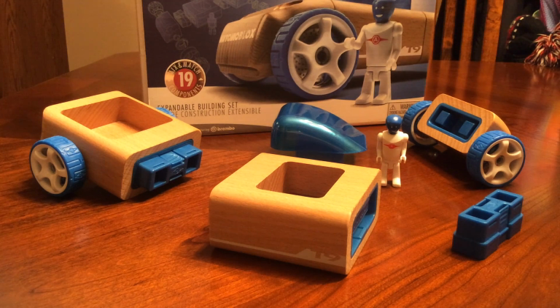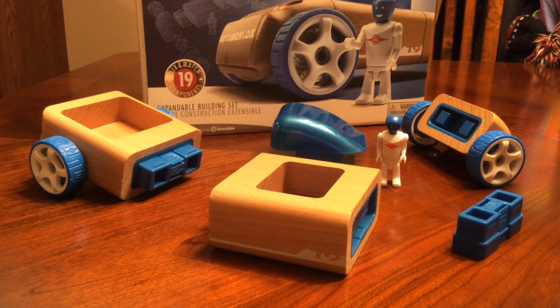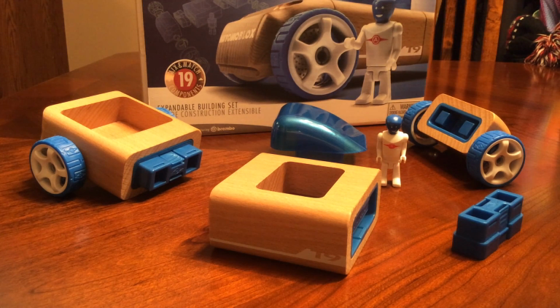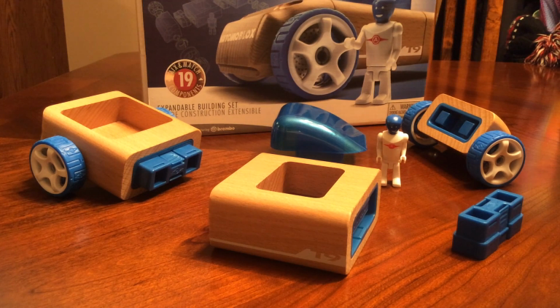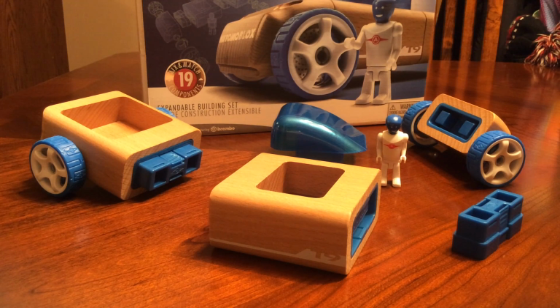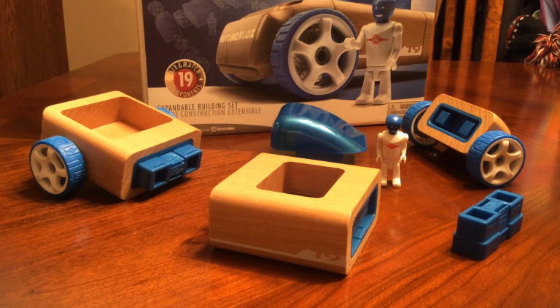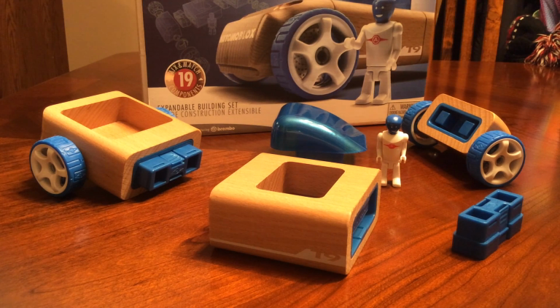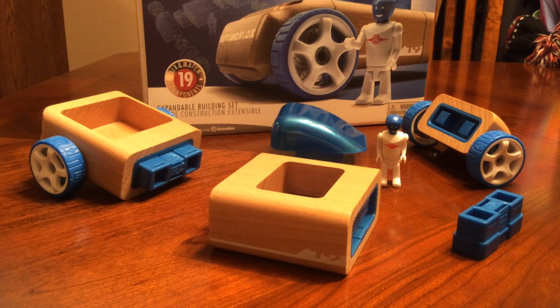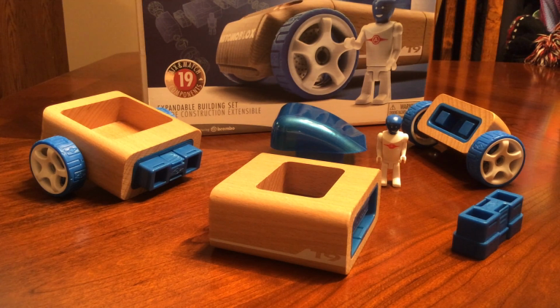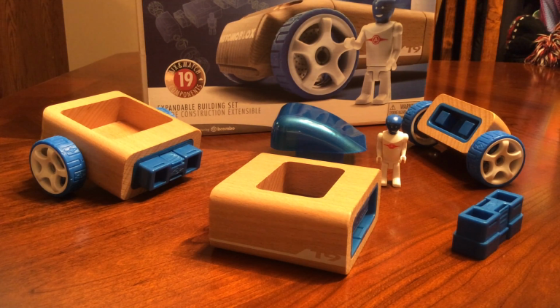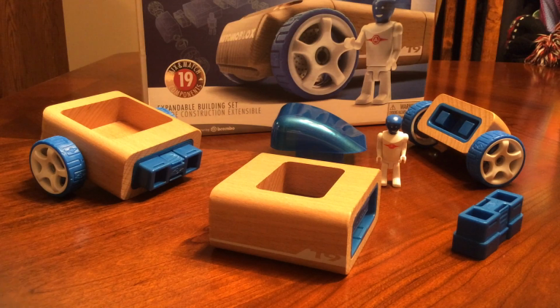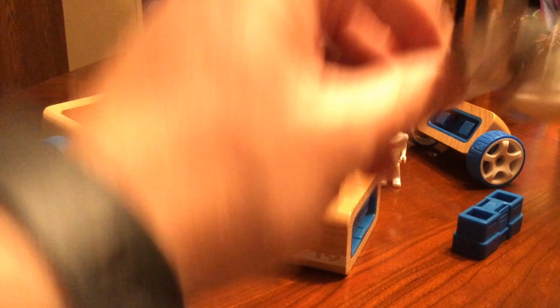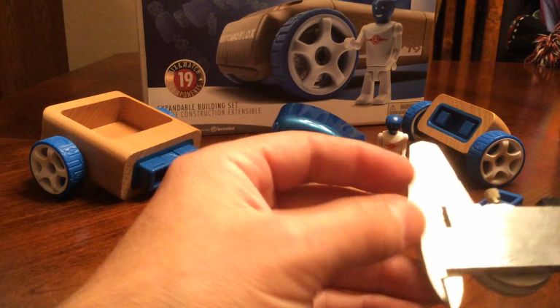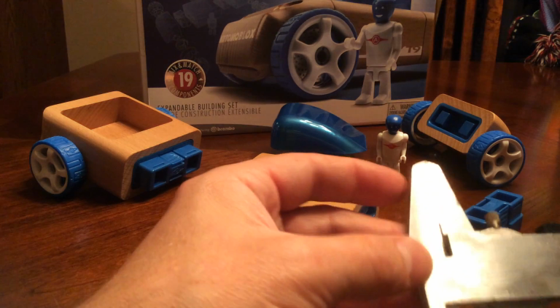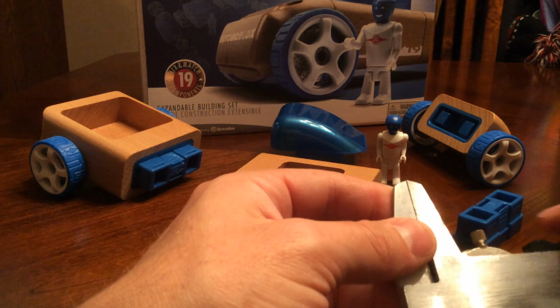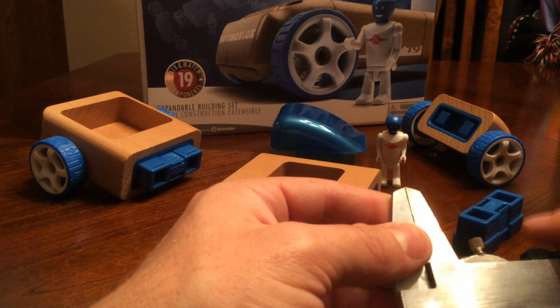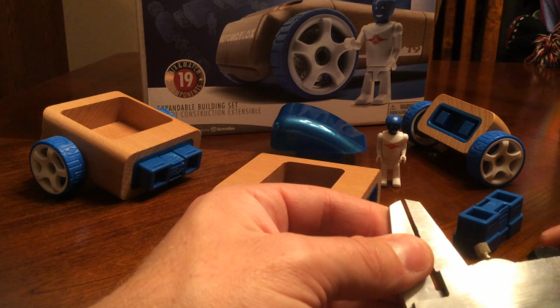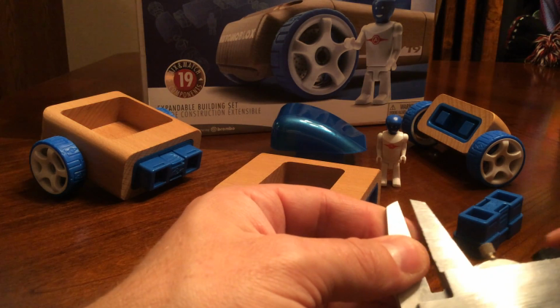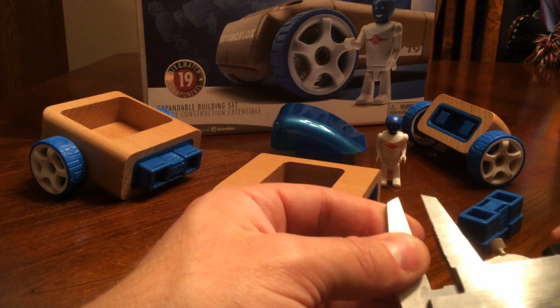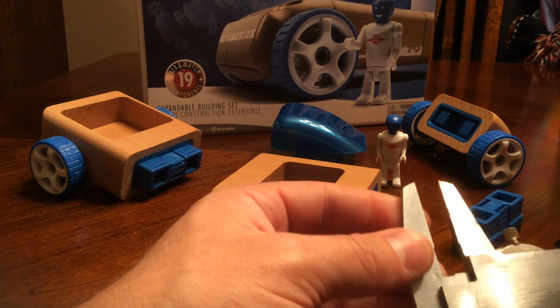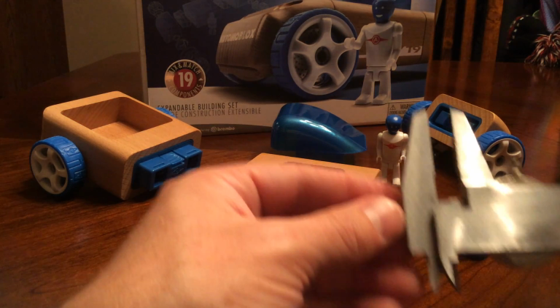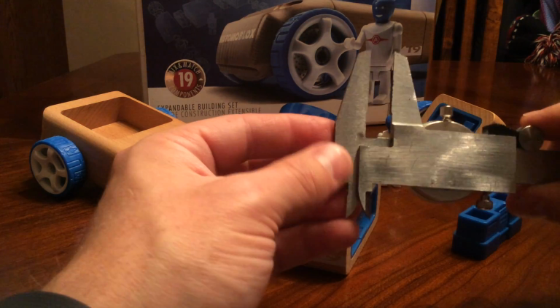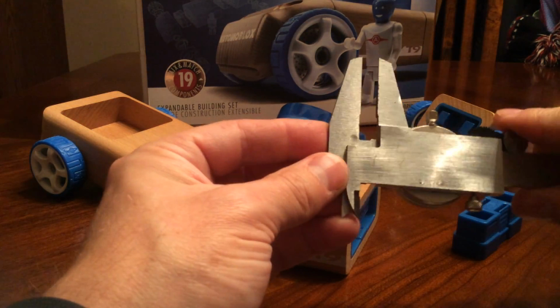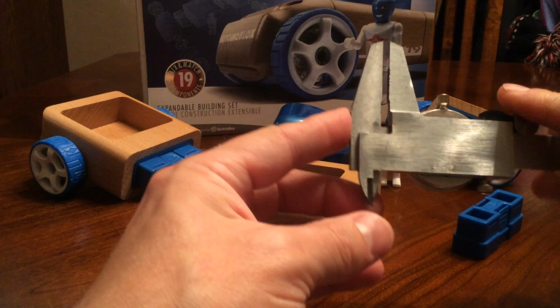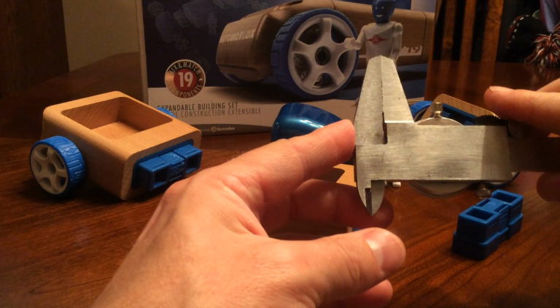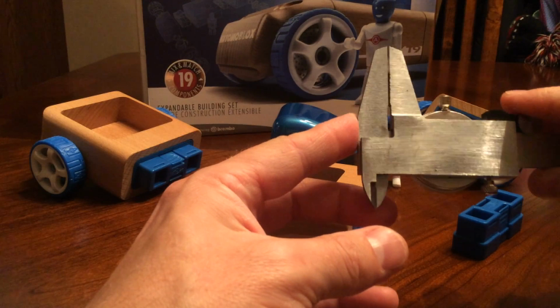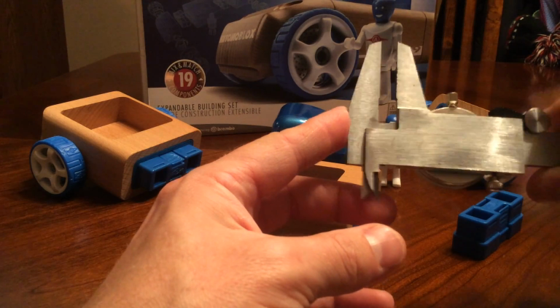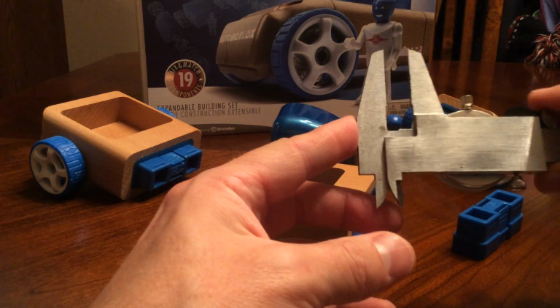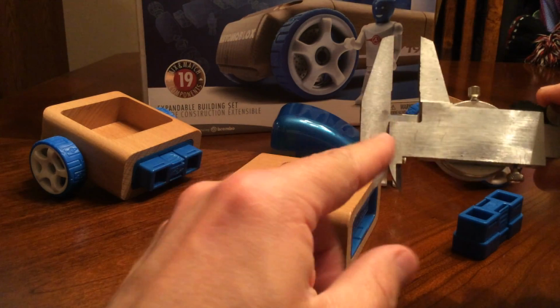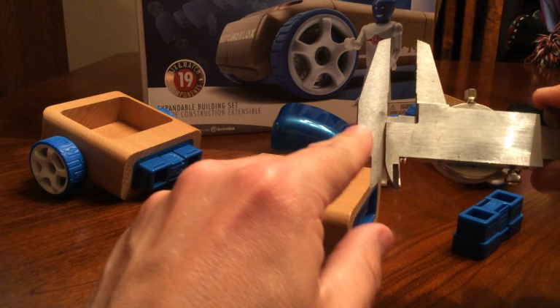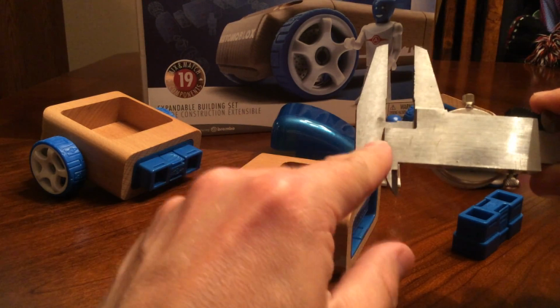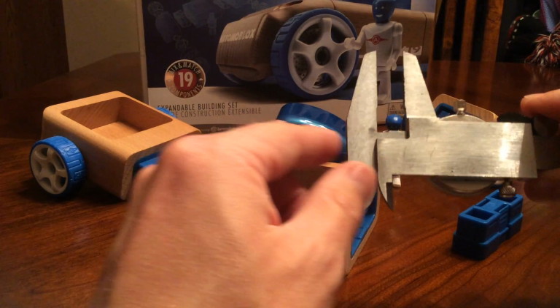In order to measure what's known as step measurement with a dial caliper, that part happens on the back side of the dial caliper here. So if you watch, you can see as I open it, and it gives me my measurement.